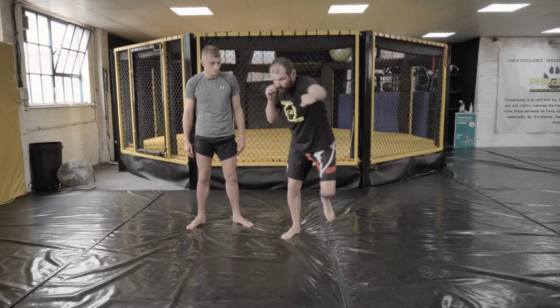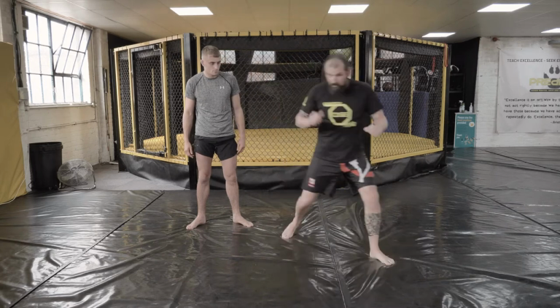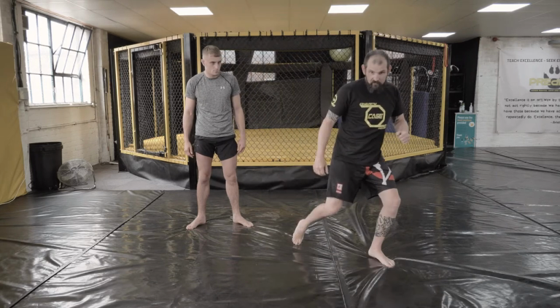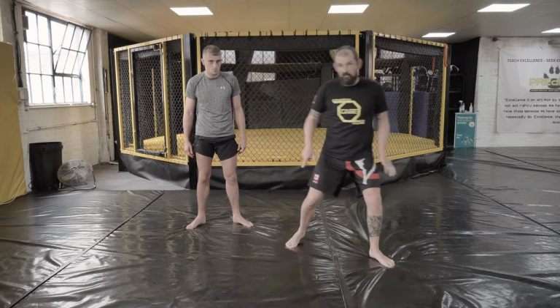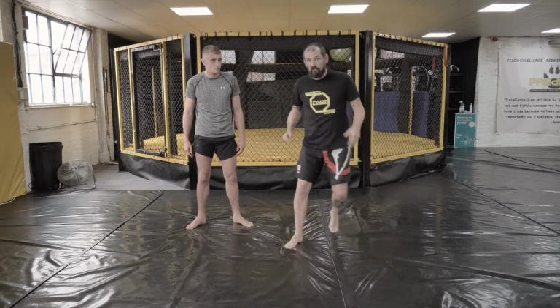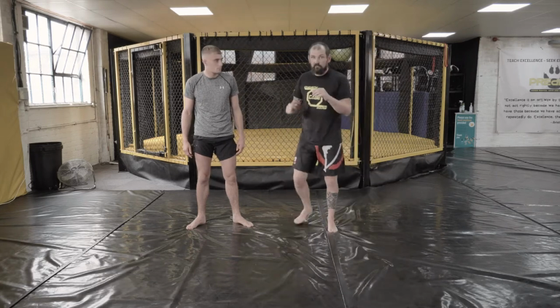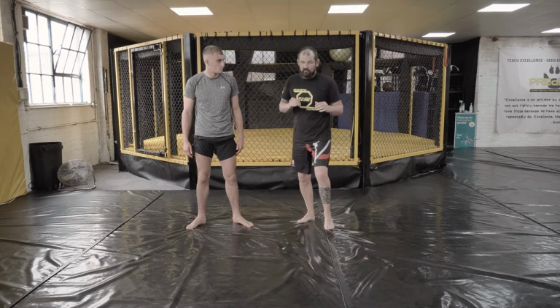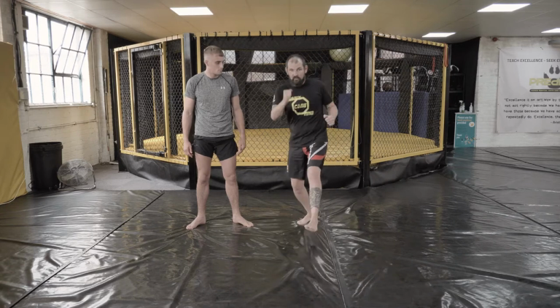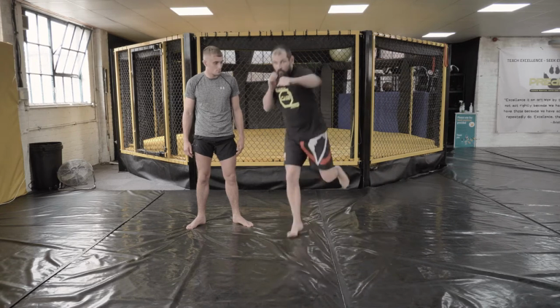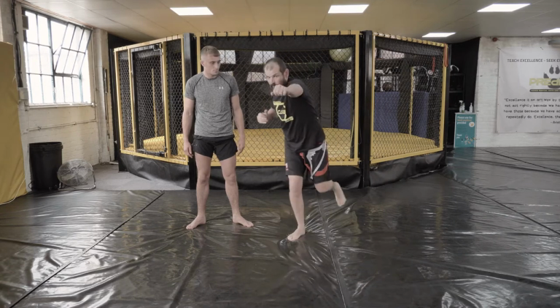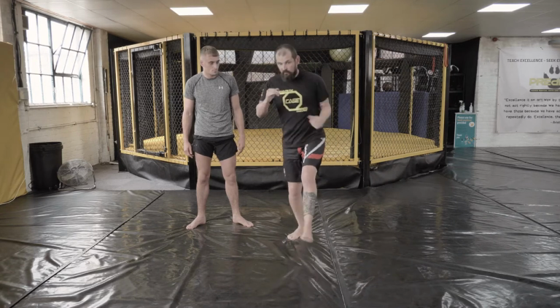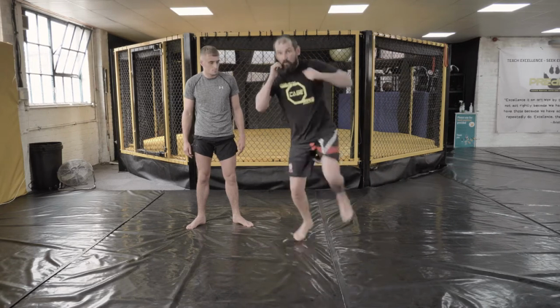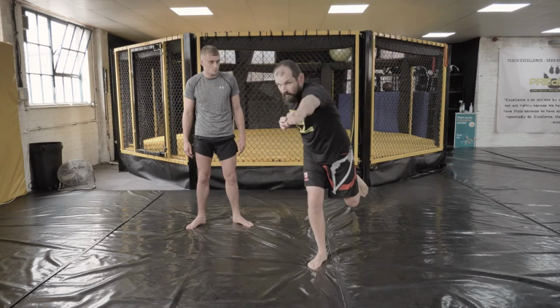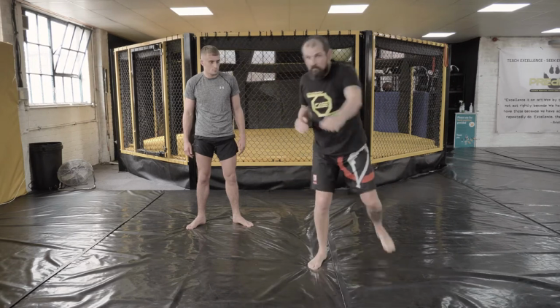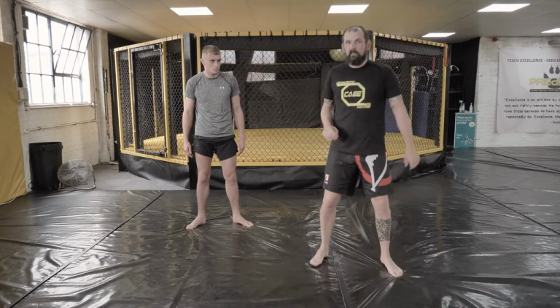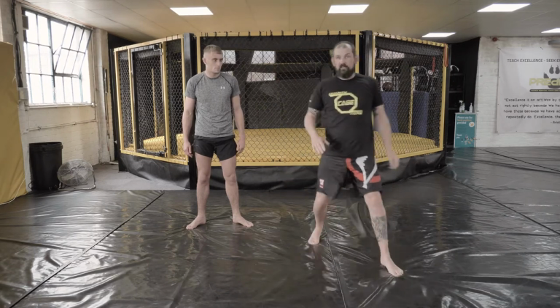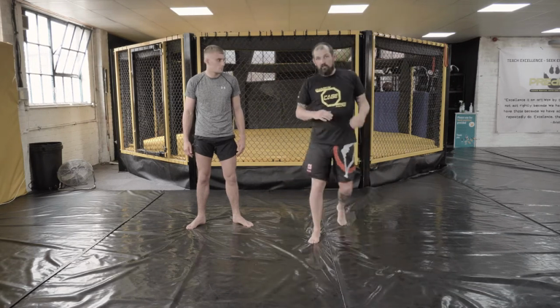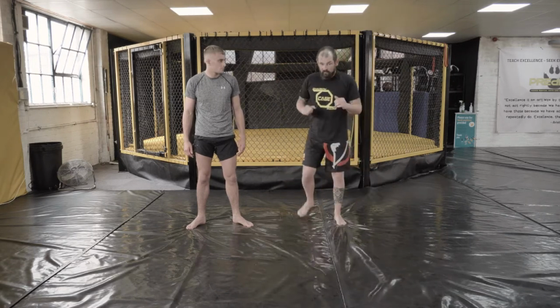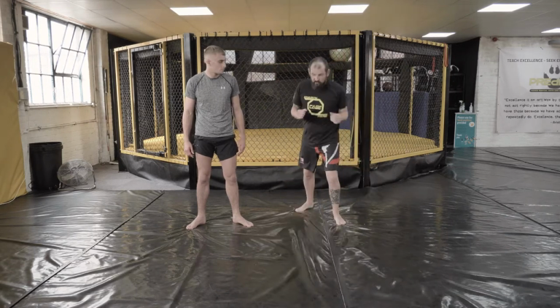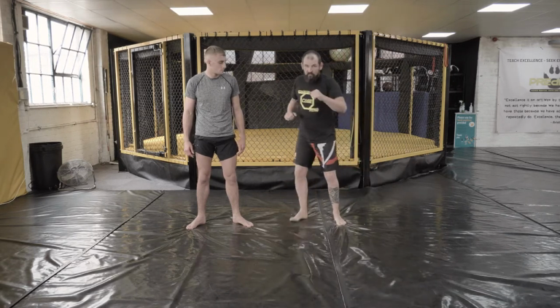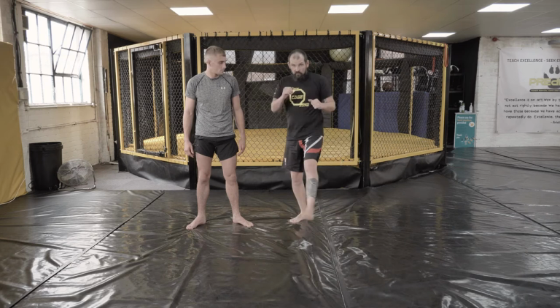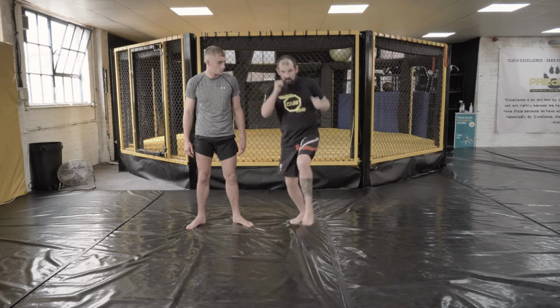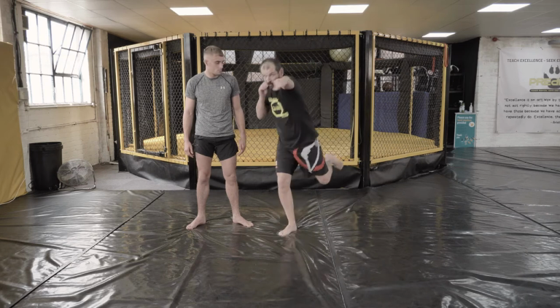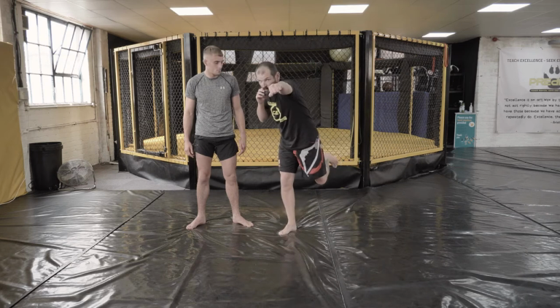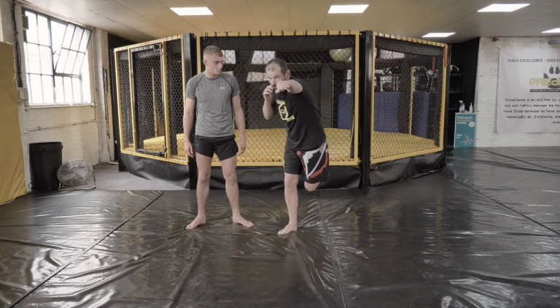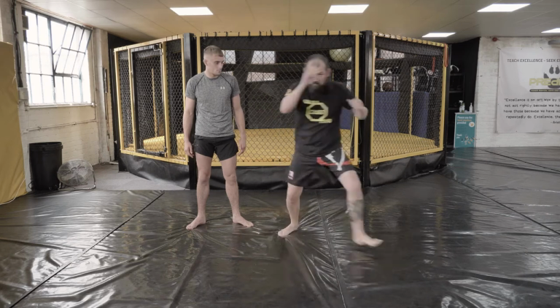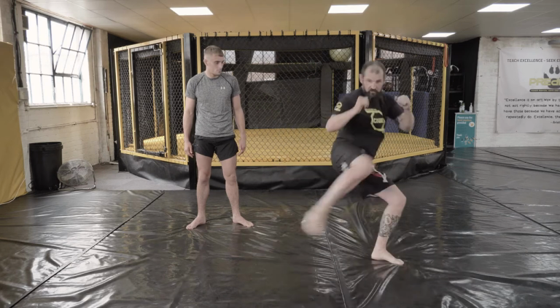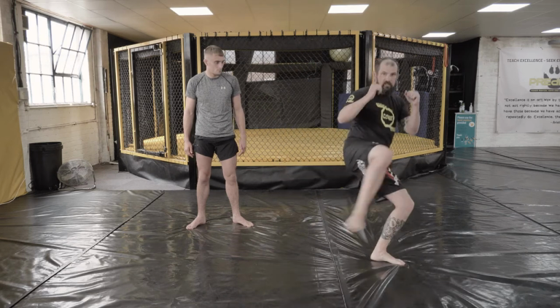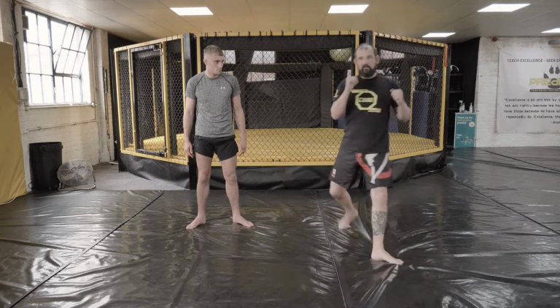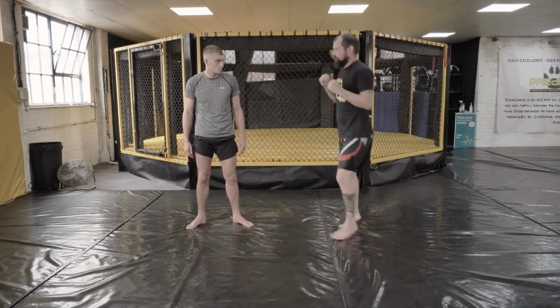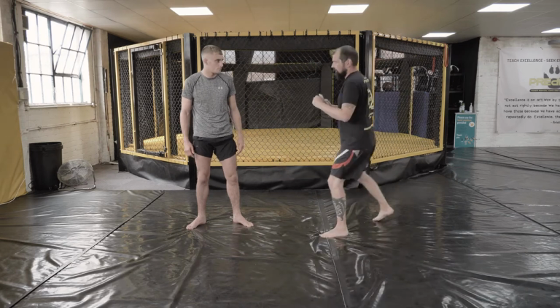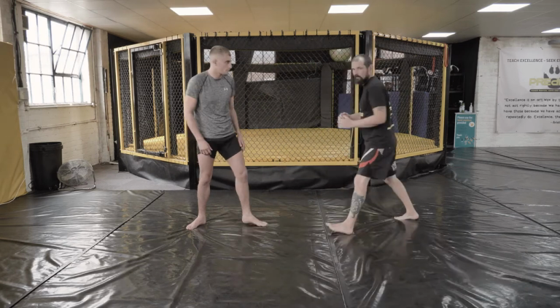Punch and step across, or do it a few times just going across that way — foot forward — getting used to cutting the angle across. Fake the kick, jump in, cut the angle, and kick.